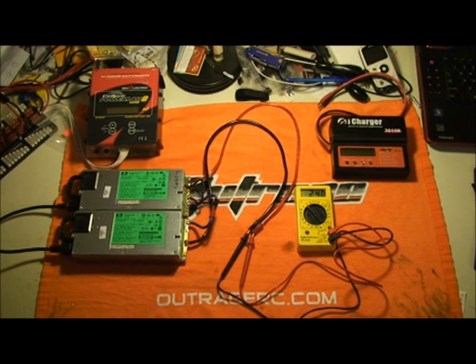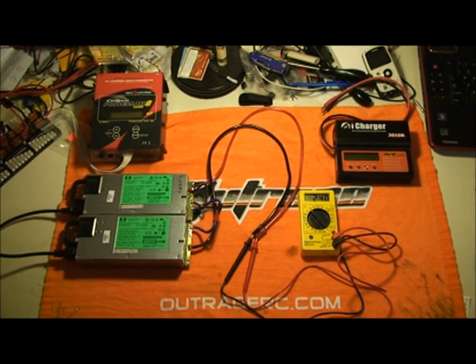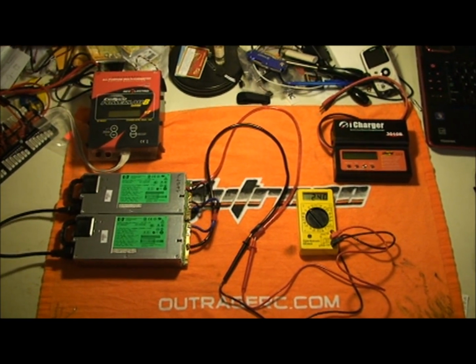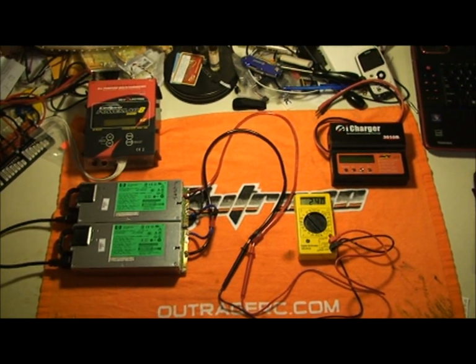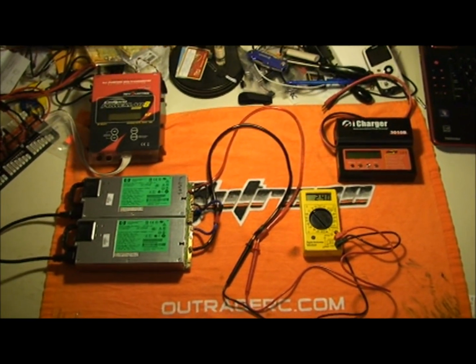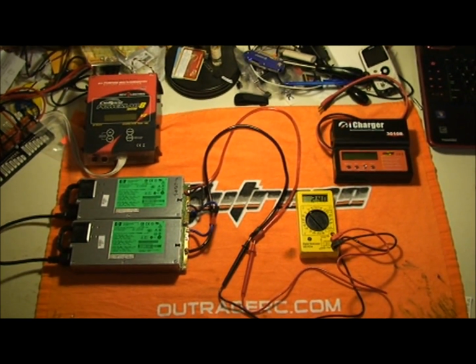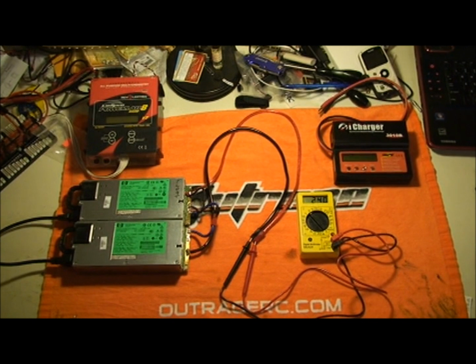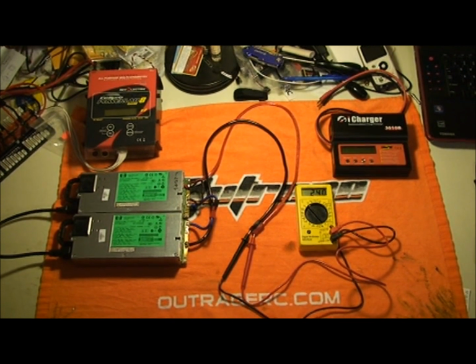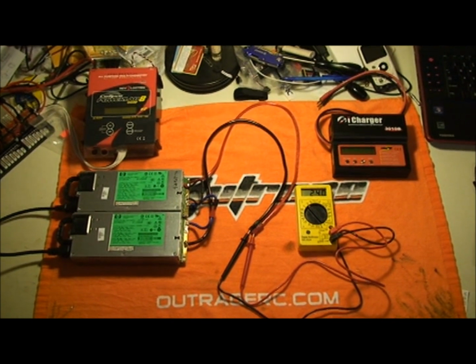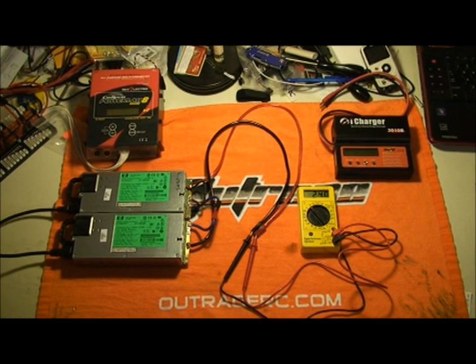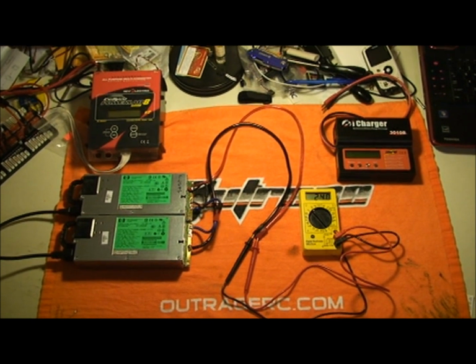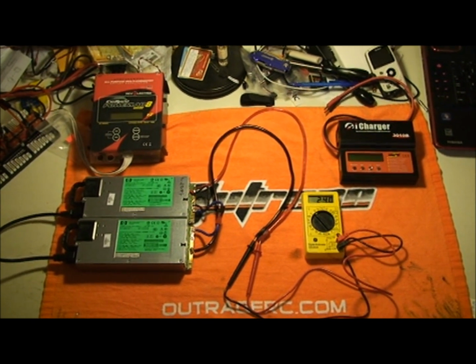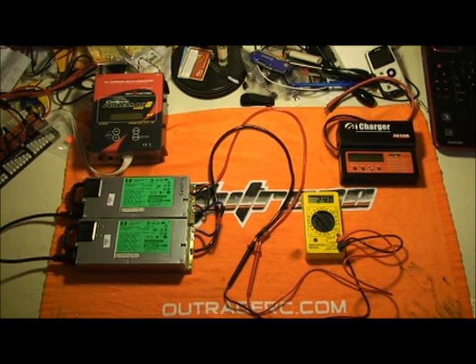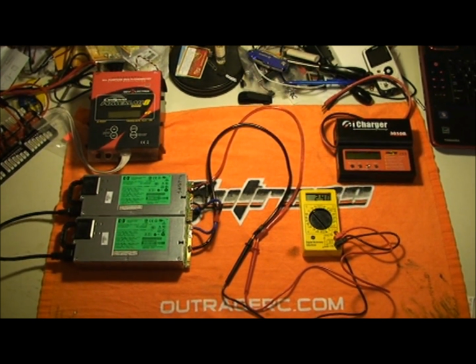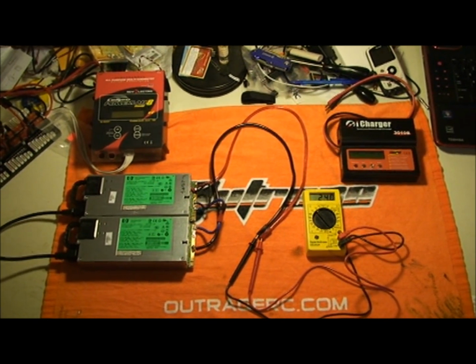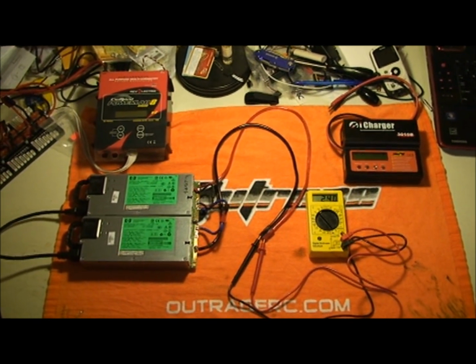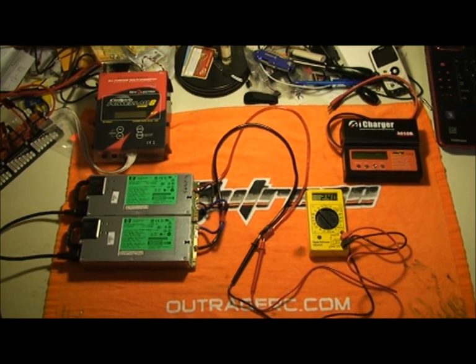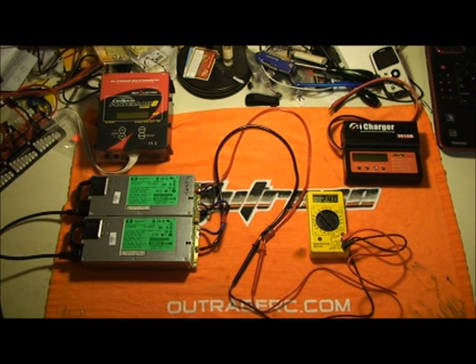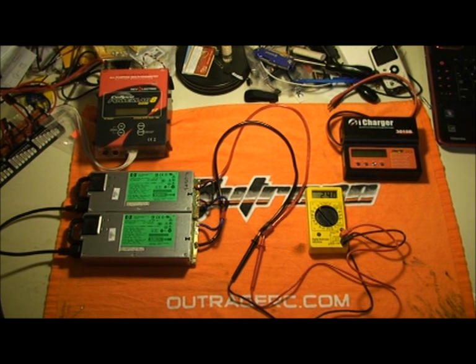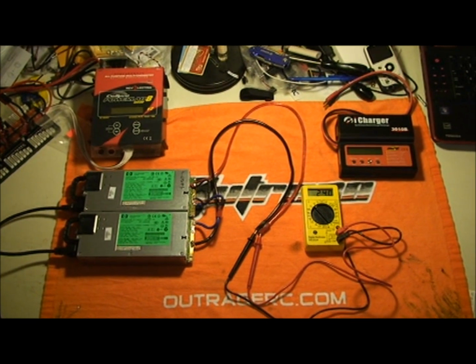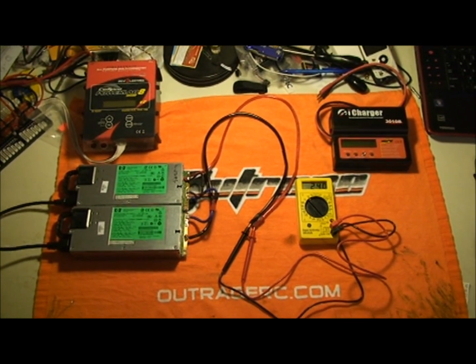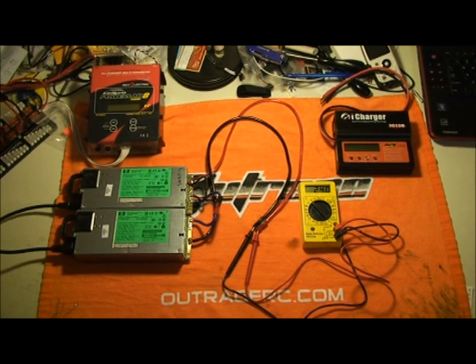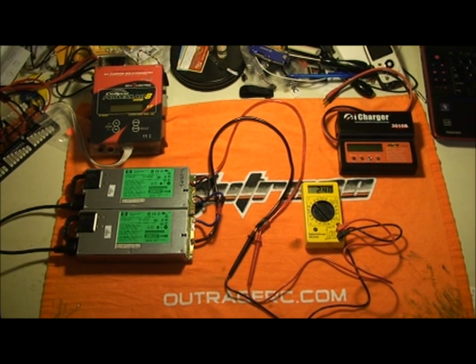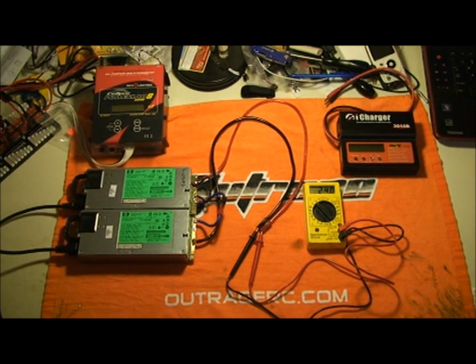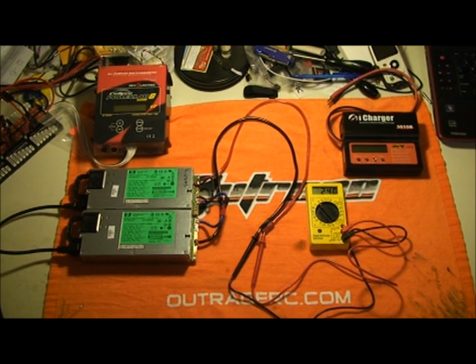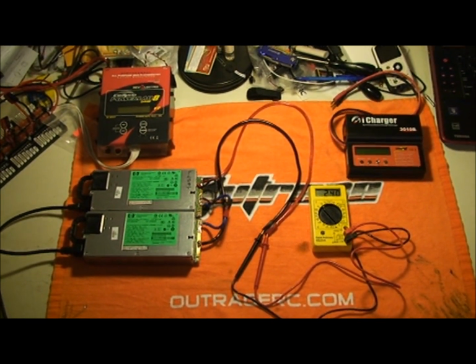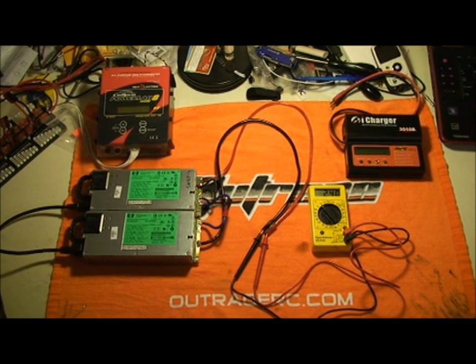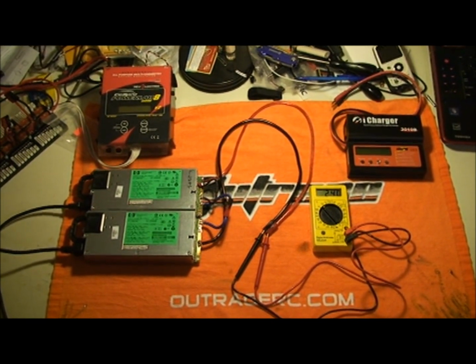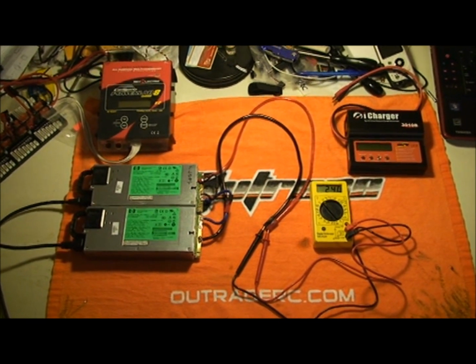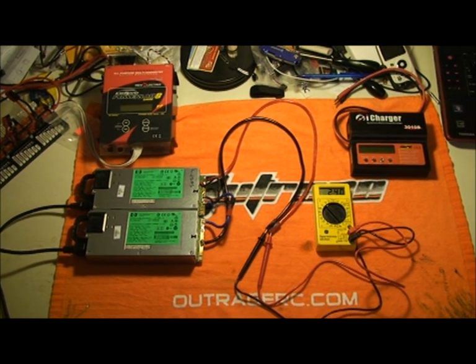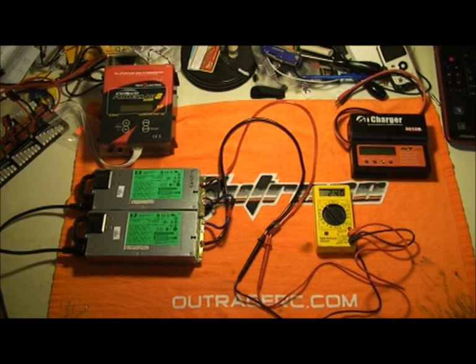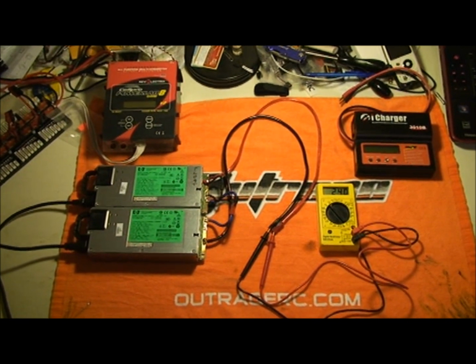I wanted to go over high power charging setups. I currently fly a Fusion 50 — it takes two 6-cell battery packs in series to fly it. So in order to do that, I need a lot of charging power, unless I'm going to be sitting around and waiting forever.